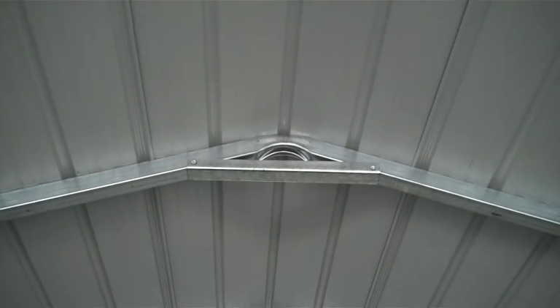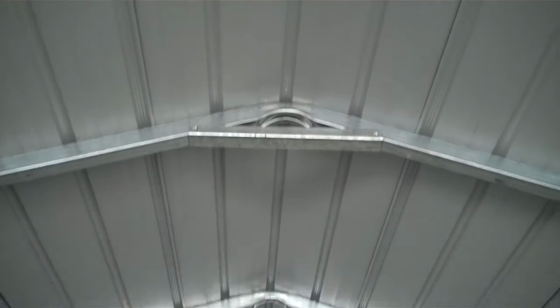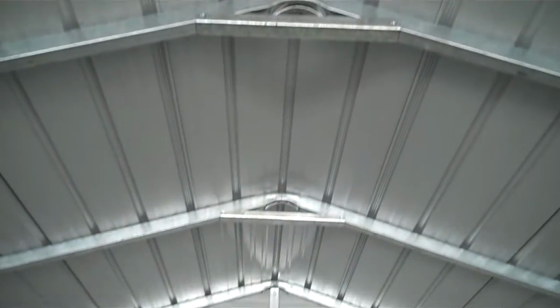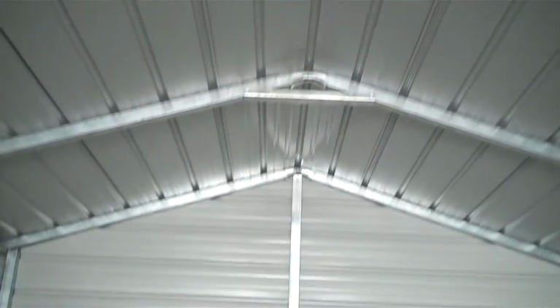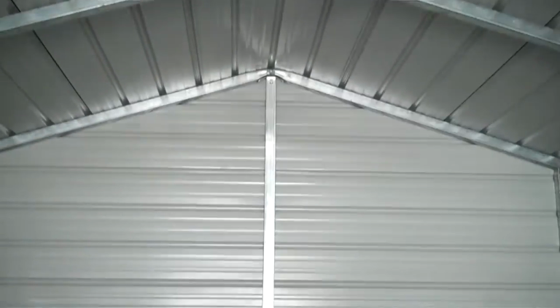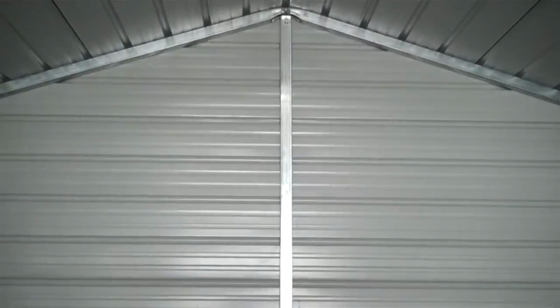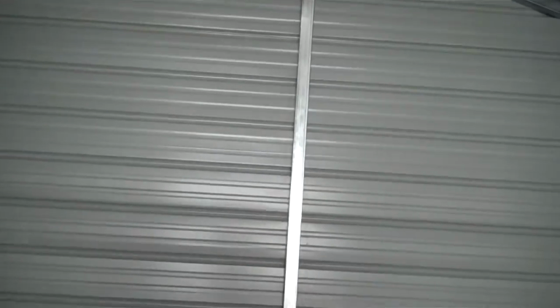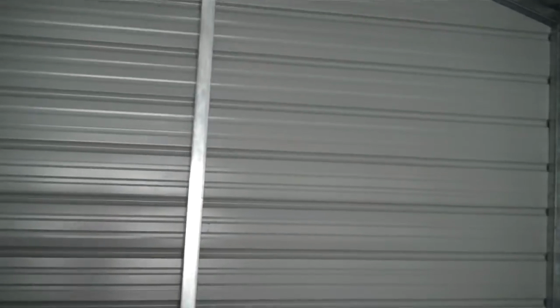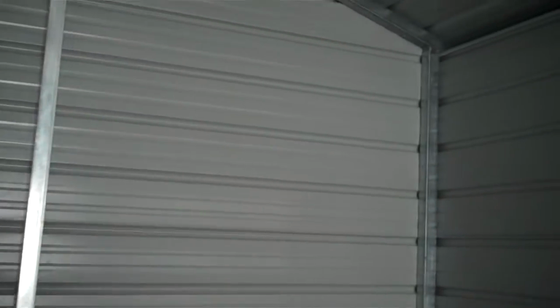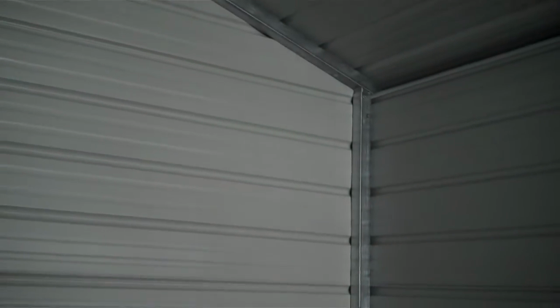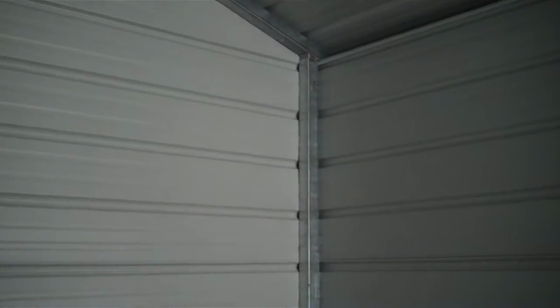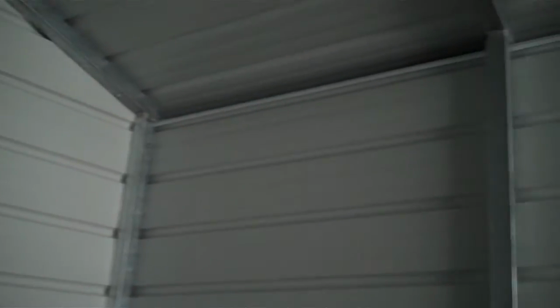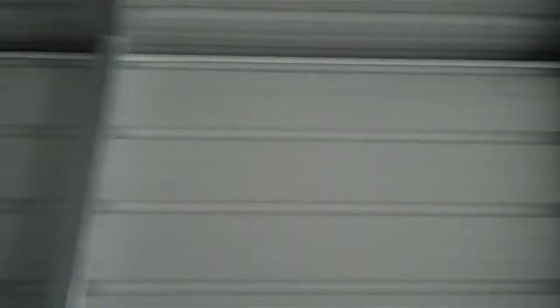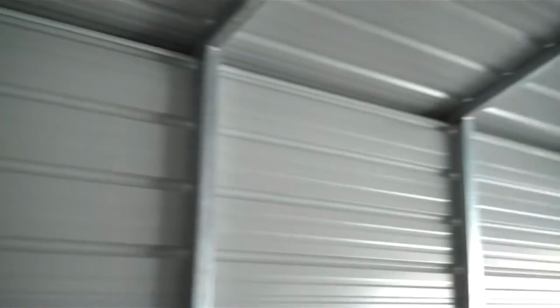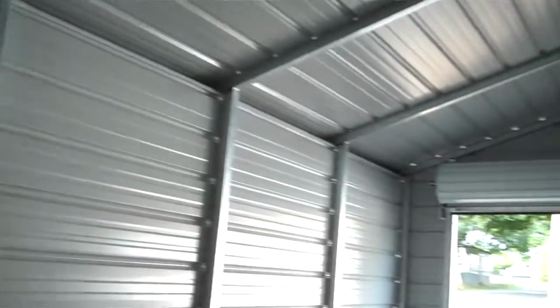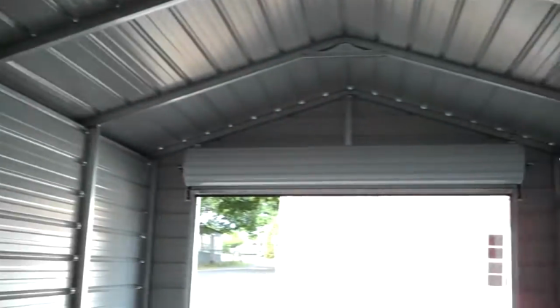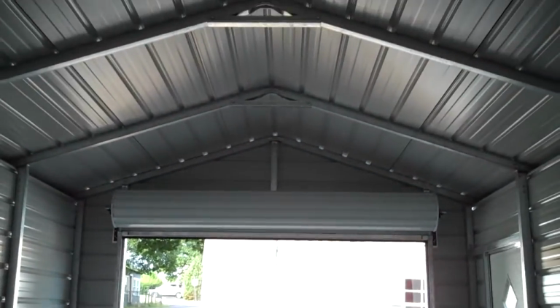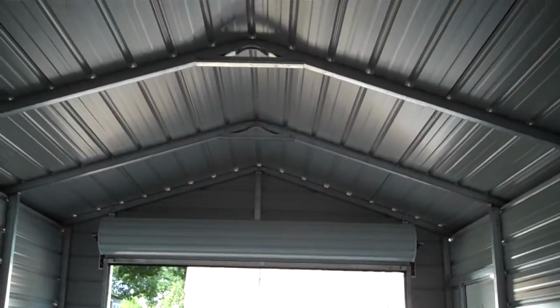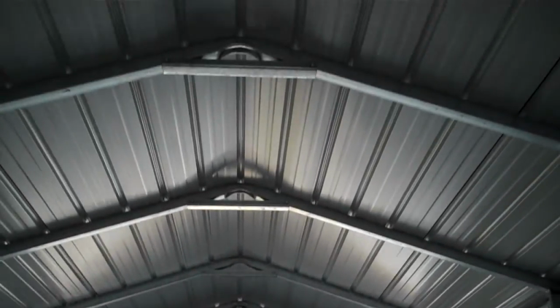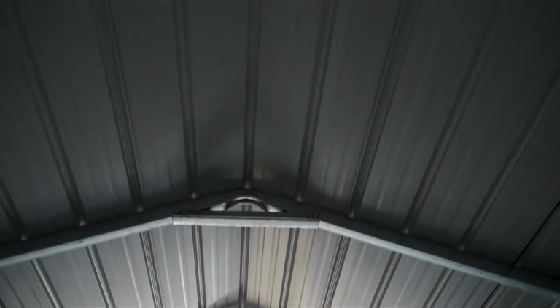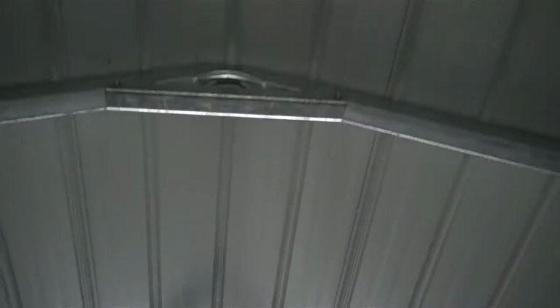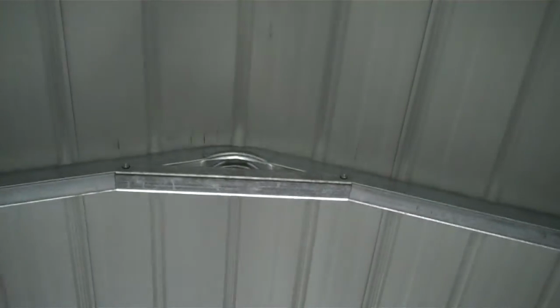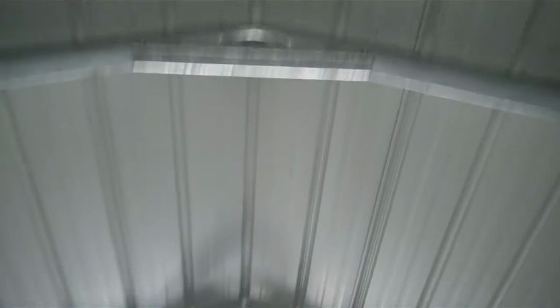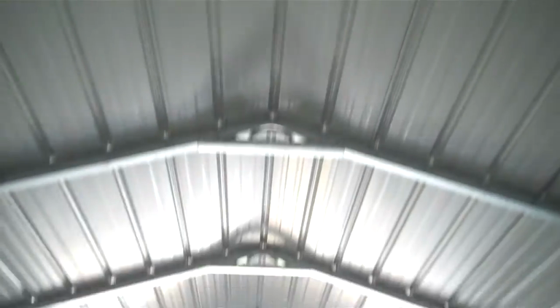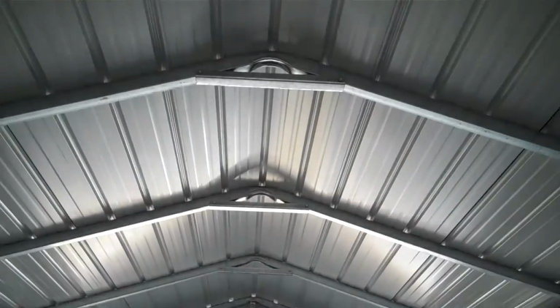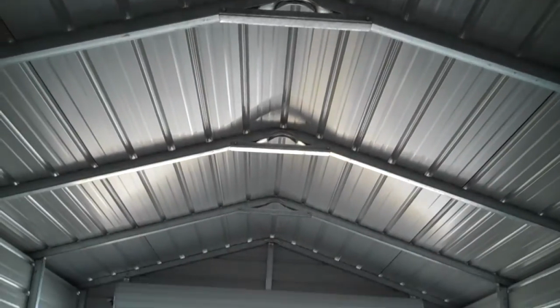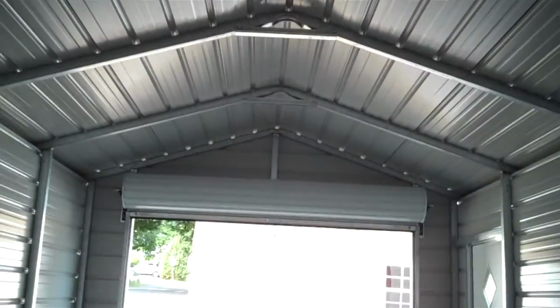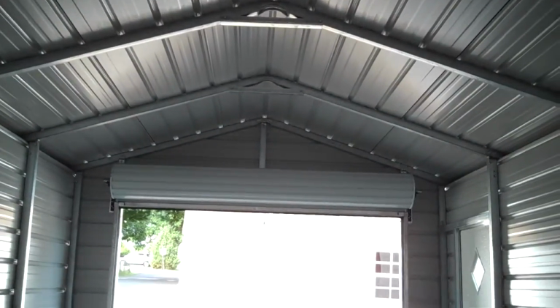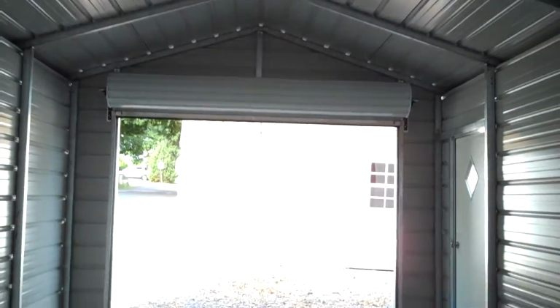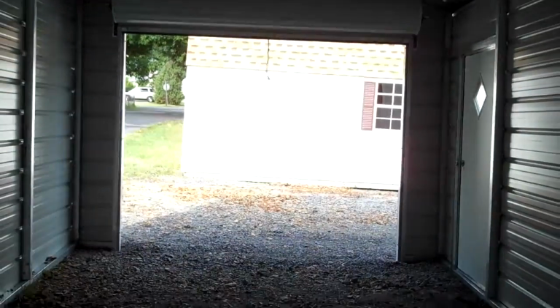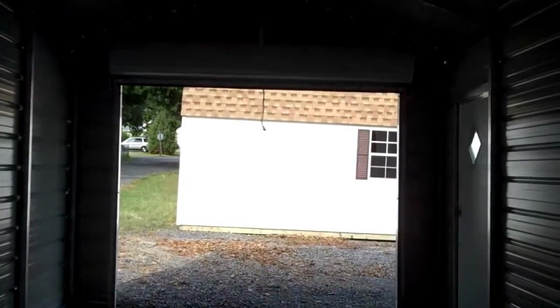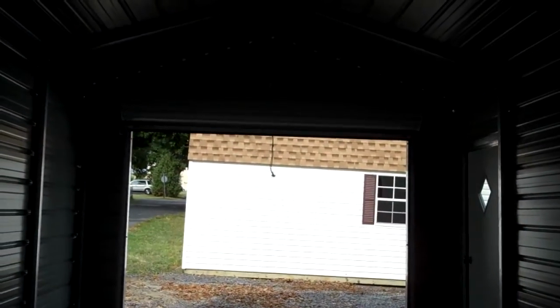You'll see all the metal buildings come standard with center braces included. And you can see that's the garage door framed out.